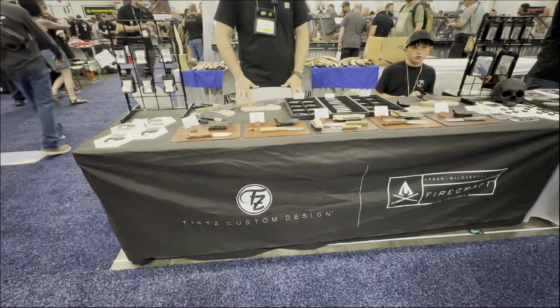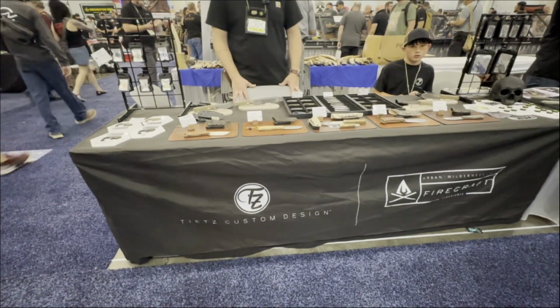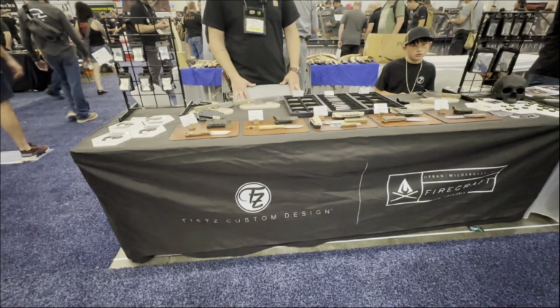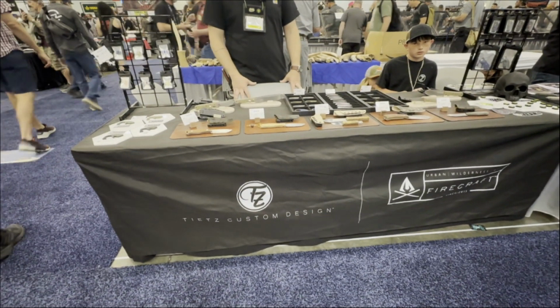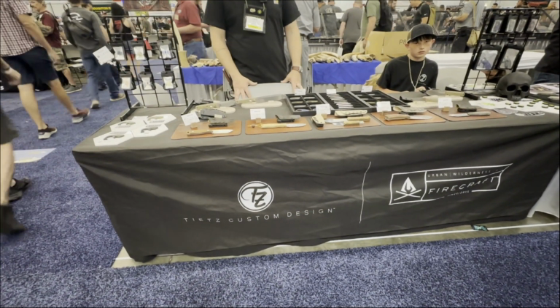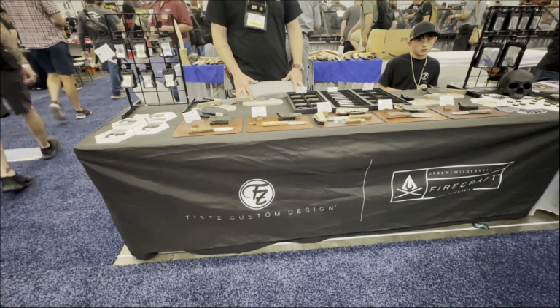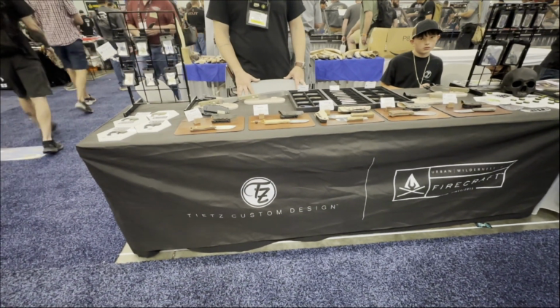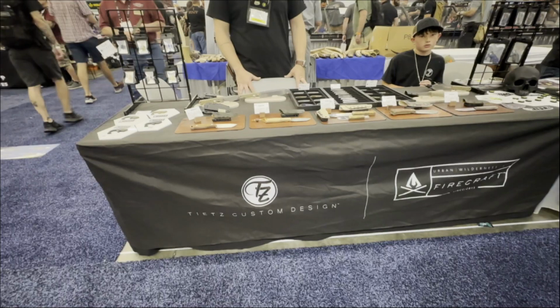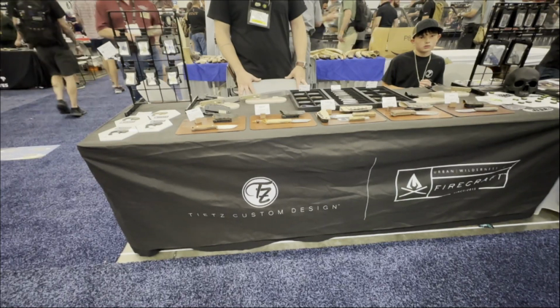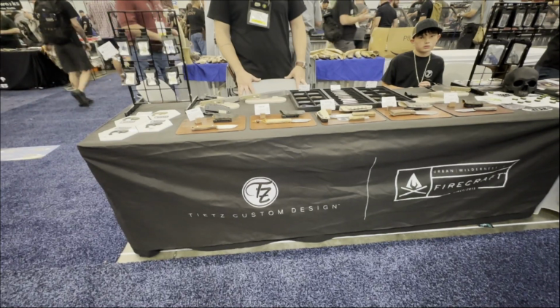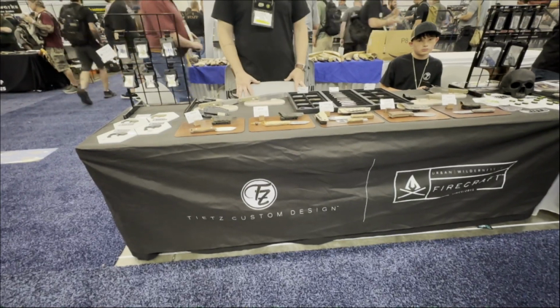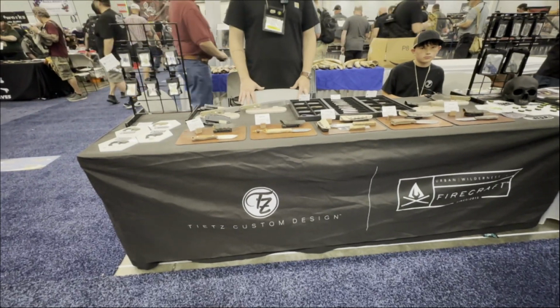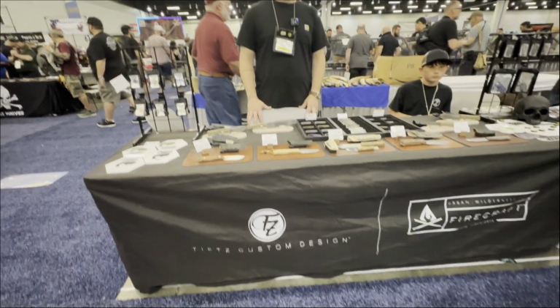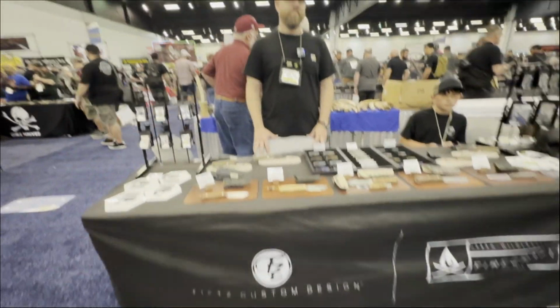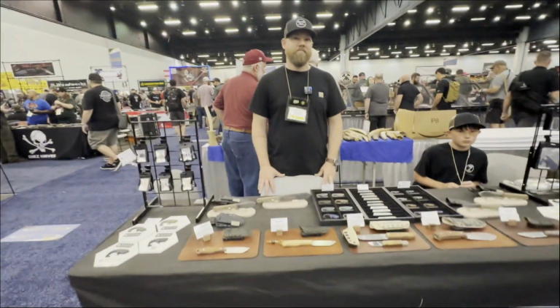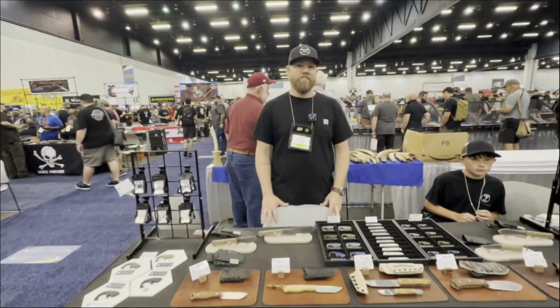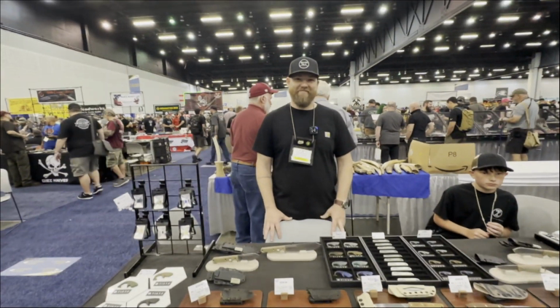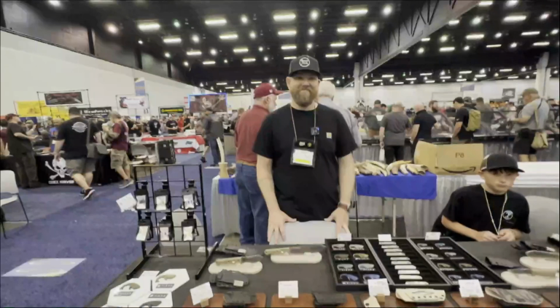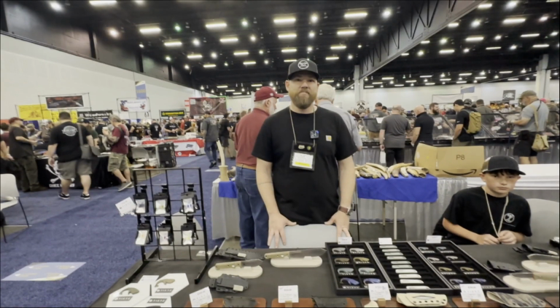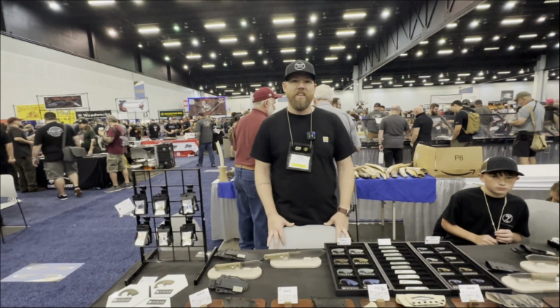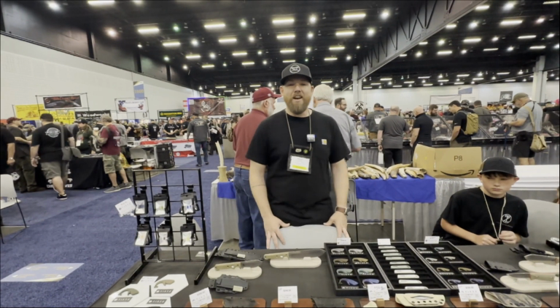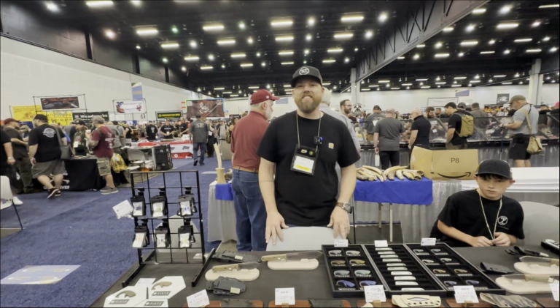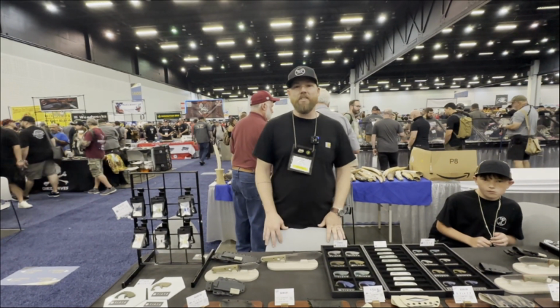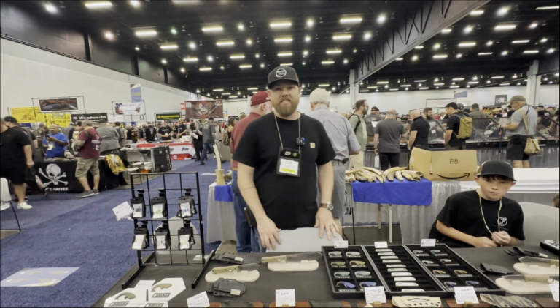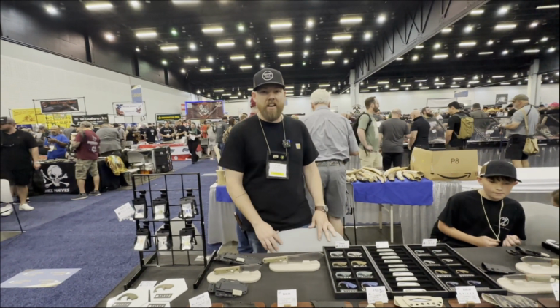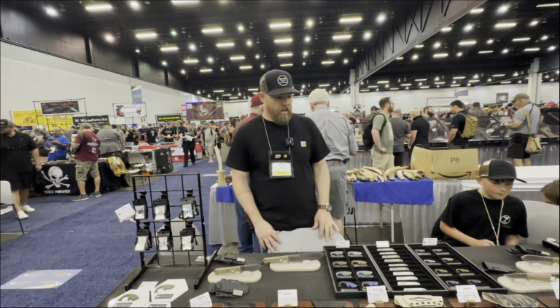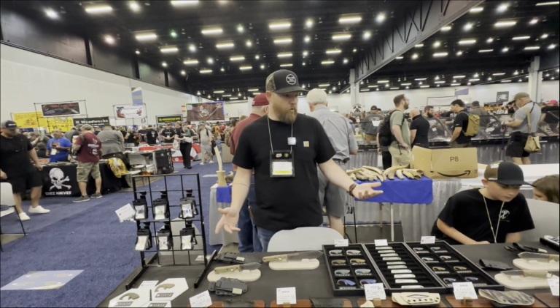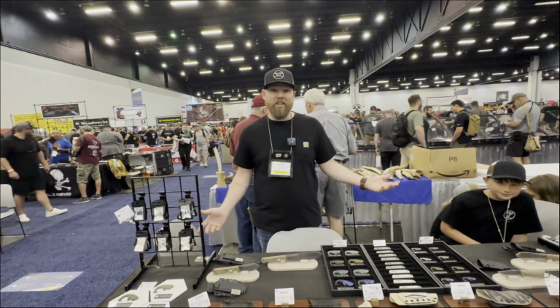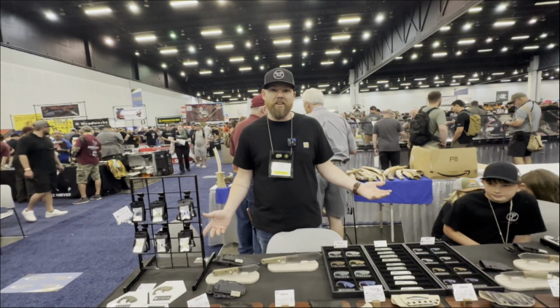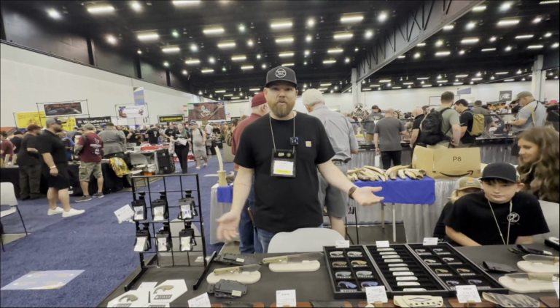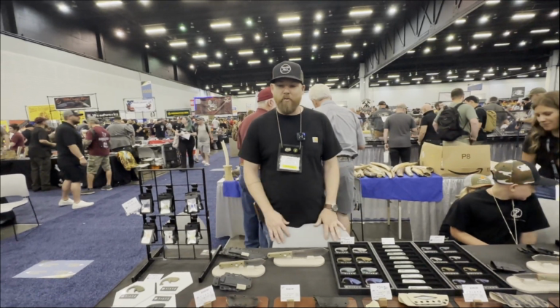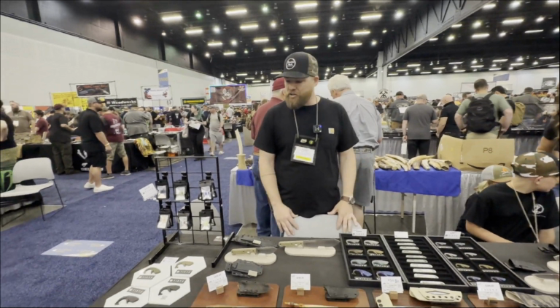Here we are at Bladeshow Atlanta 2024 at the table of Teets Custom Design. We're going to be talking to Jason. Jason, tell us about your business. Hi, I'm Jason Teets with Teets Custom Design. We've got quite the offering this year at the 2024 Bladeshow.